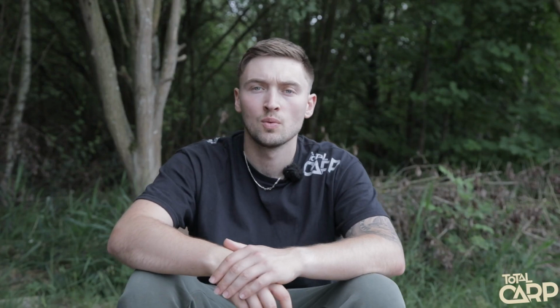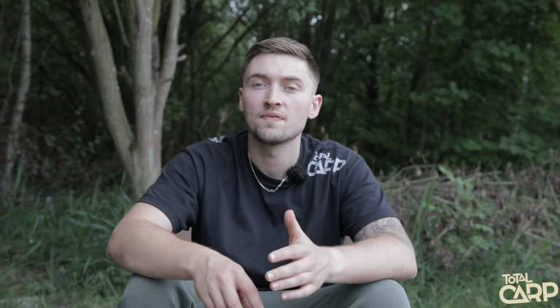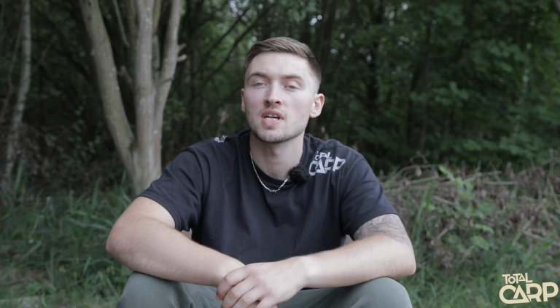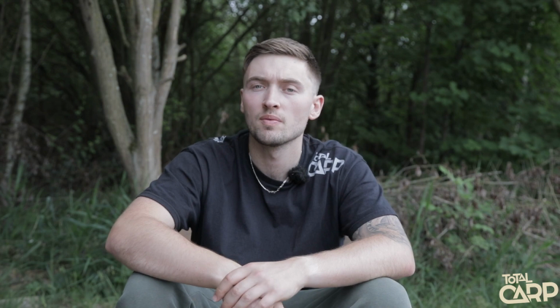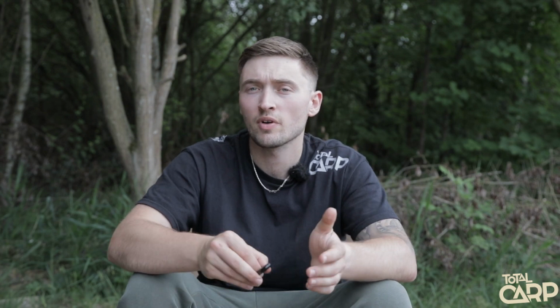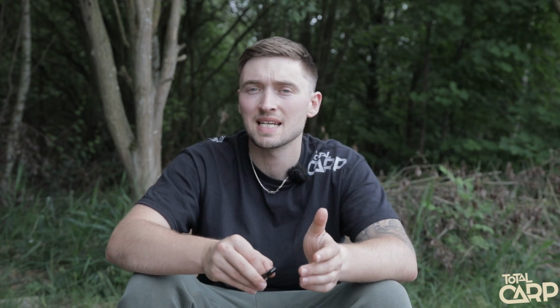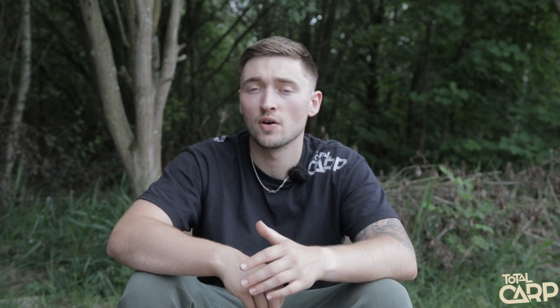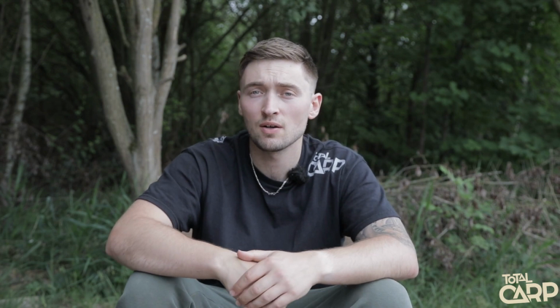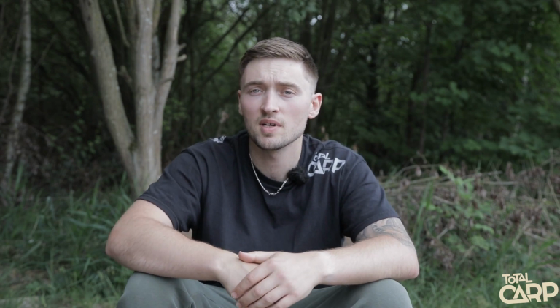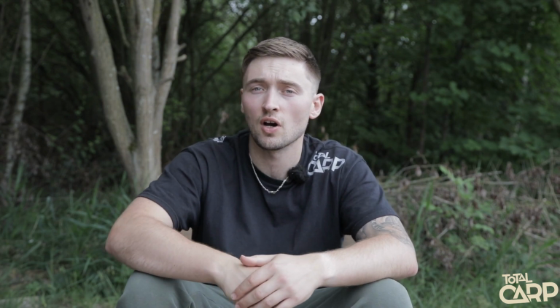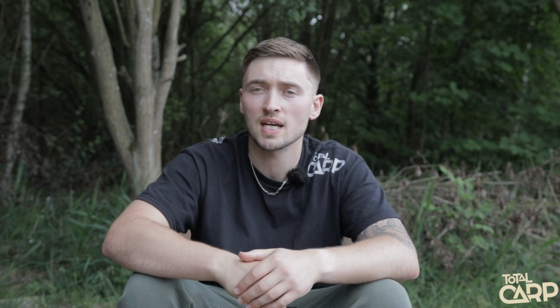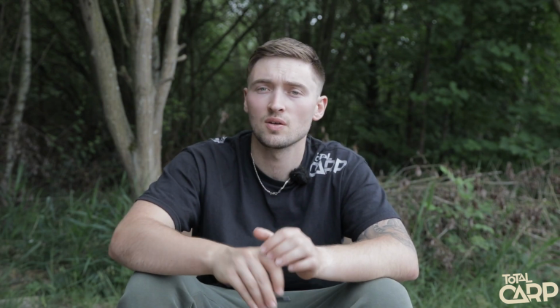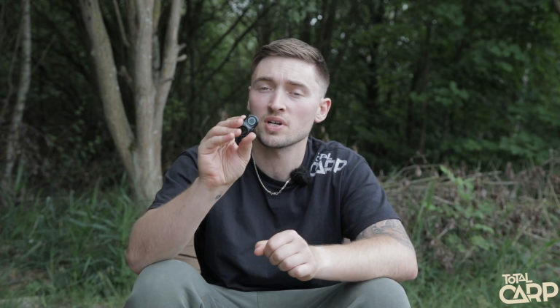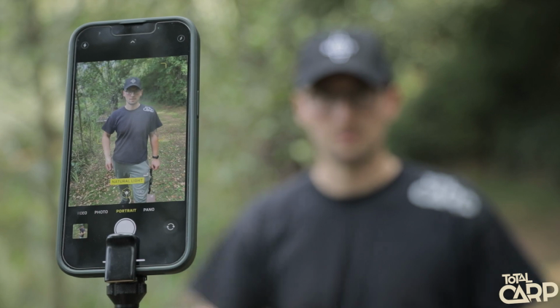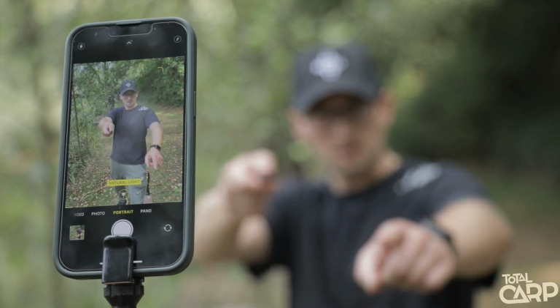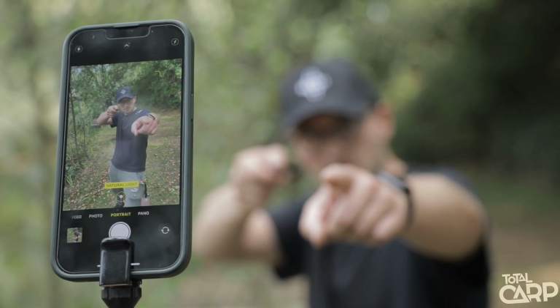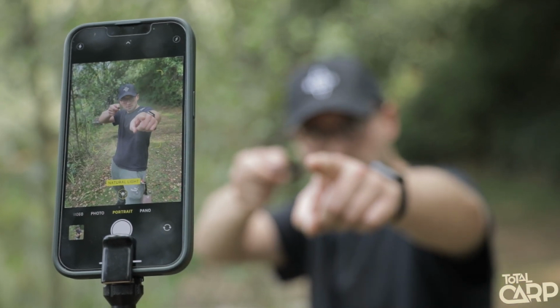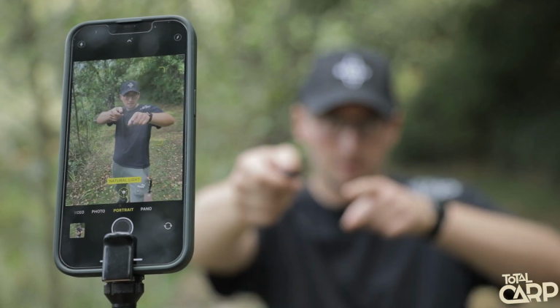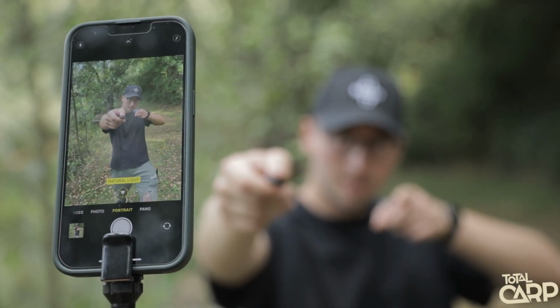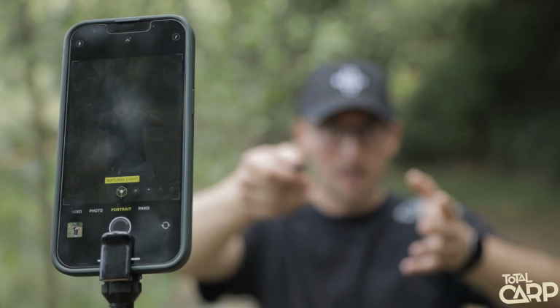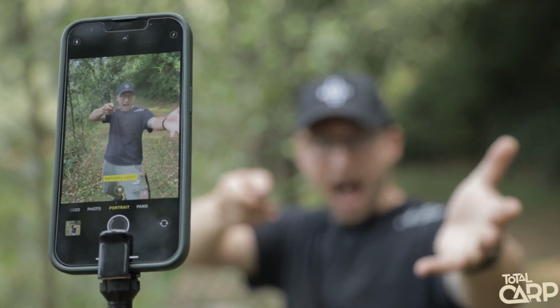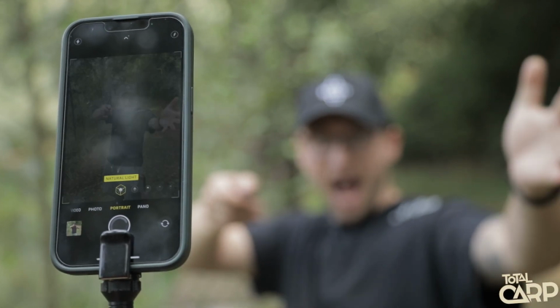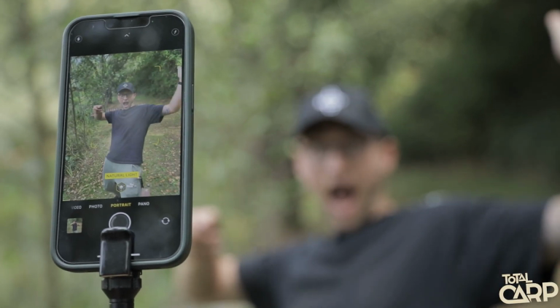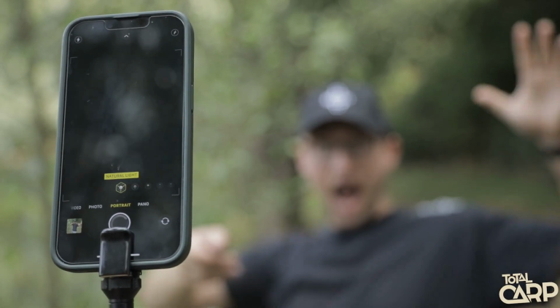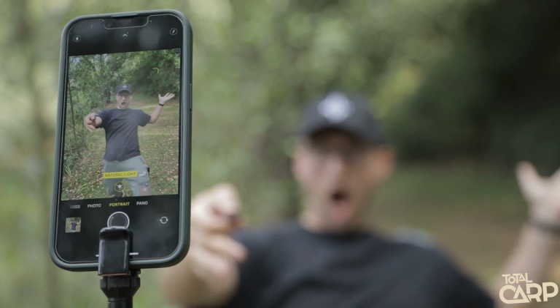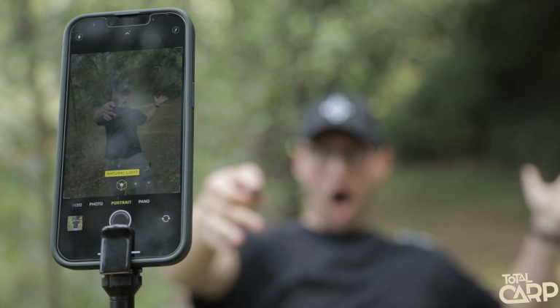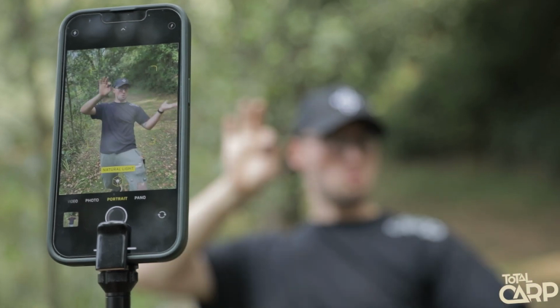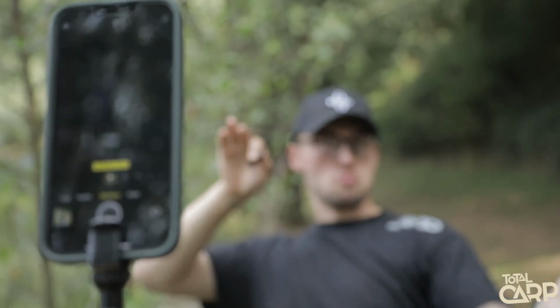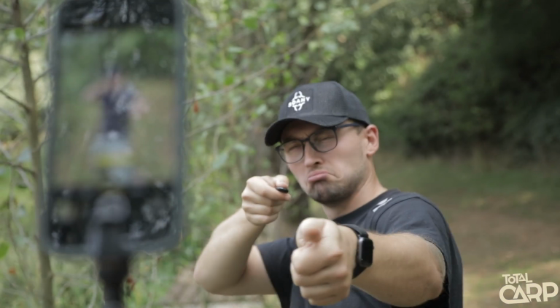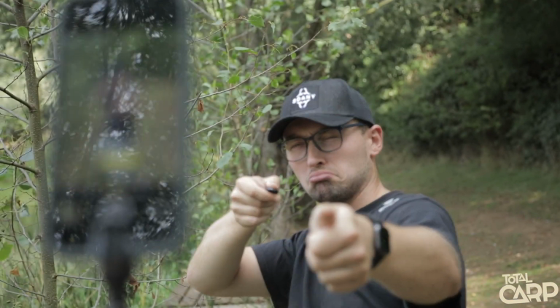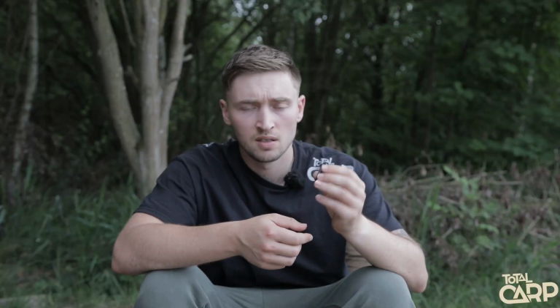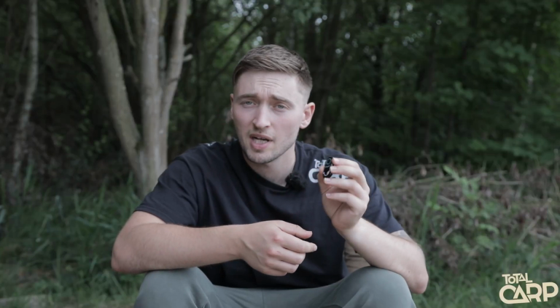Once you've got your phone all set up, we'd recommend setting your phone on a self-timer so you've got a few seconds once you've pressed the button to get yourself ready for that perfect shot. But you can just use it as a press-and-go button — simply press the button and that's your photo taken, easy.